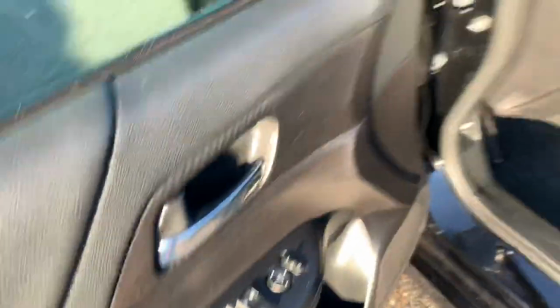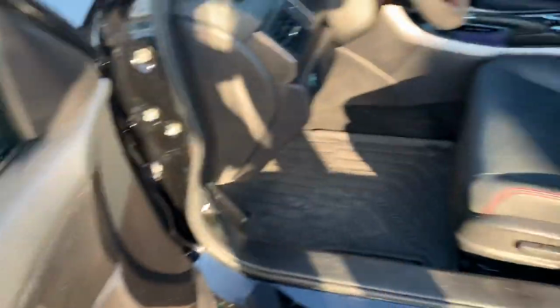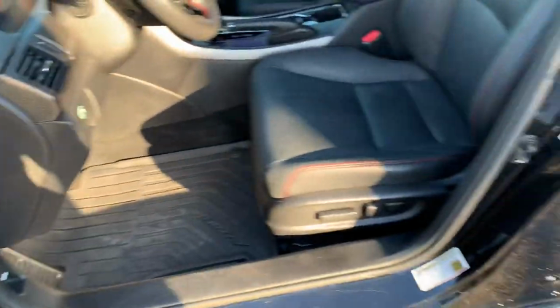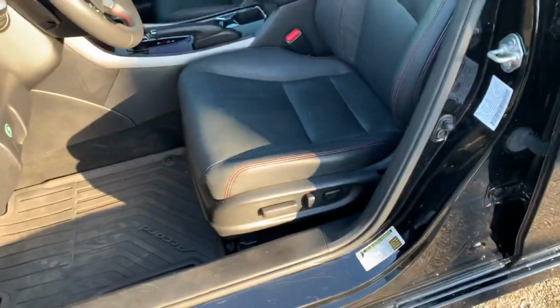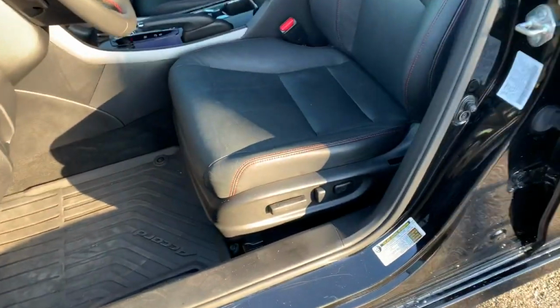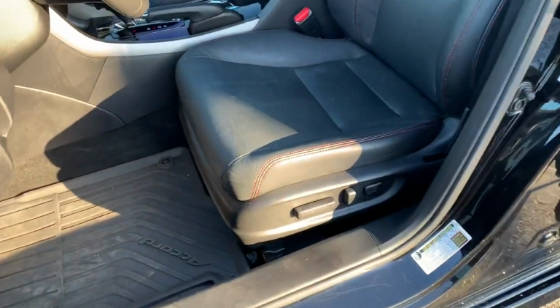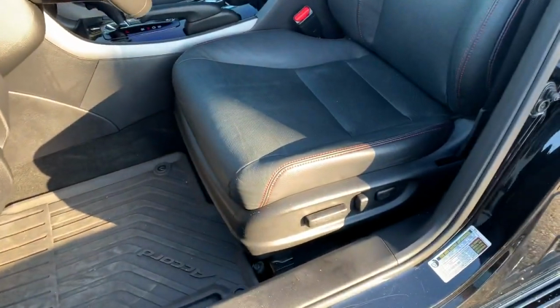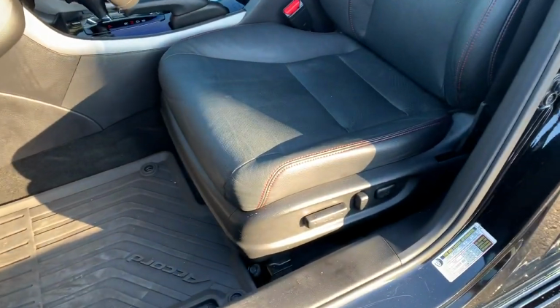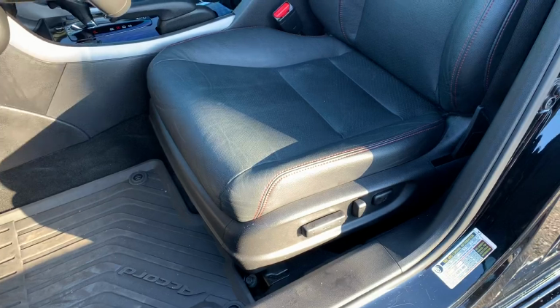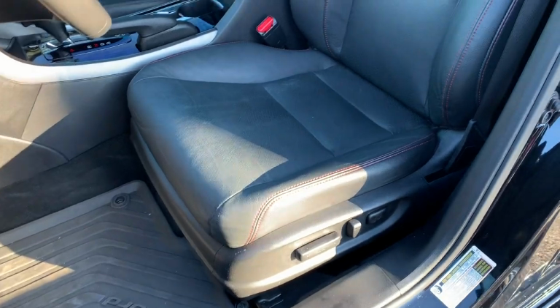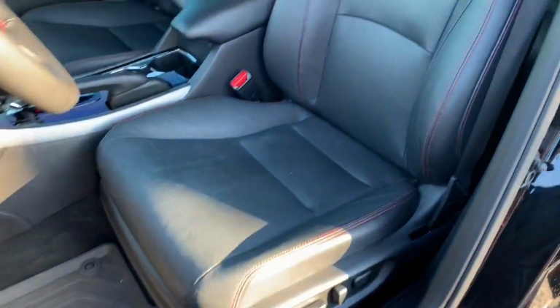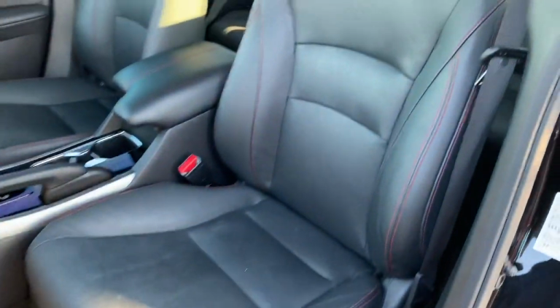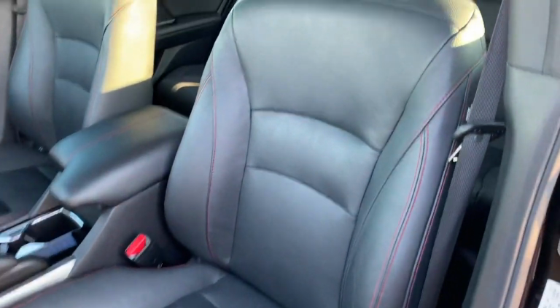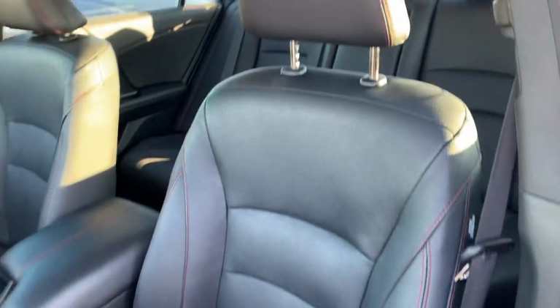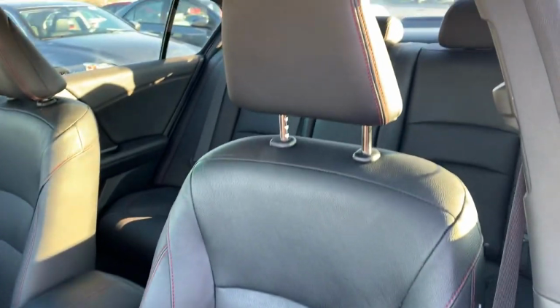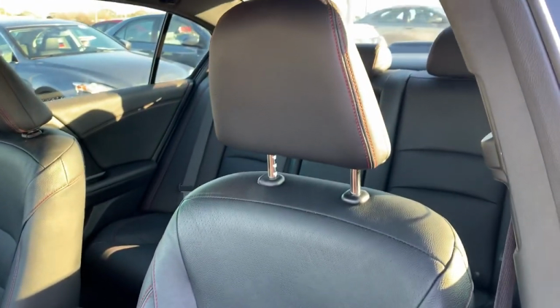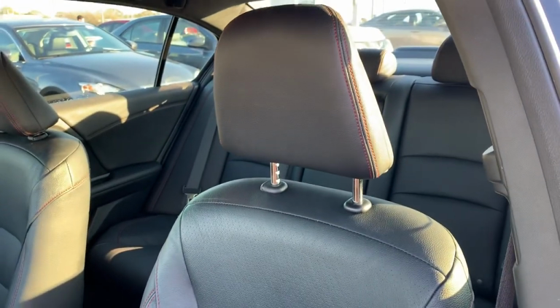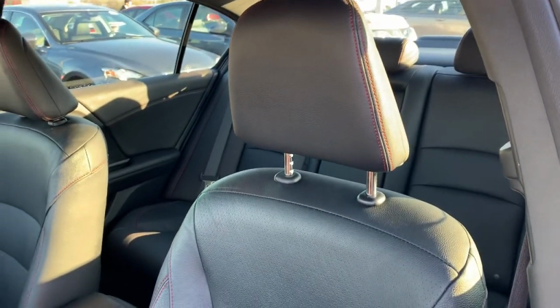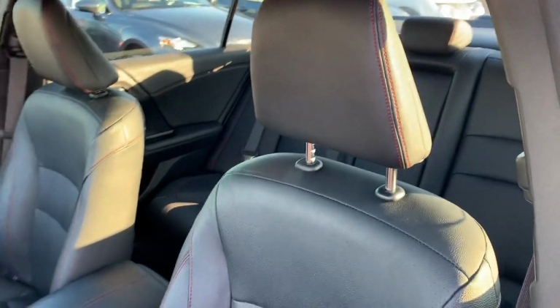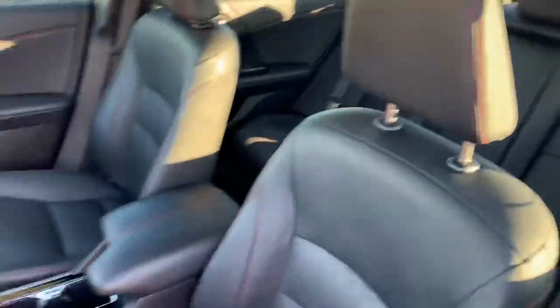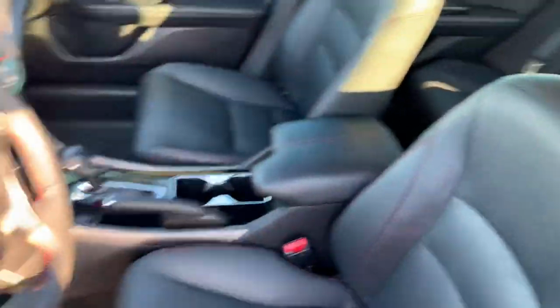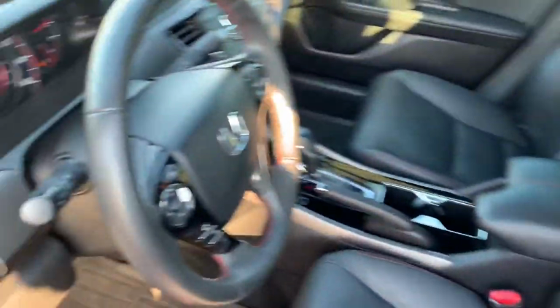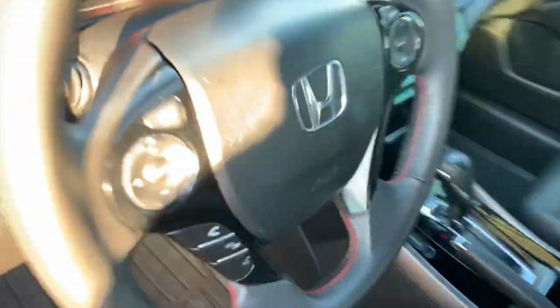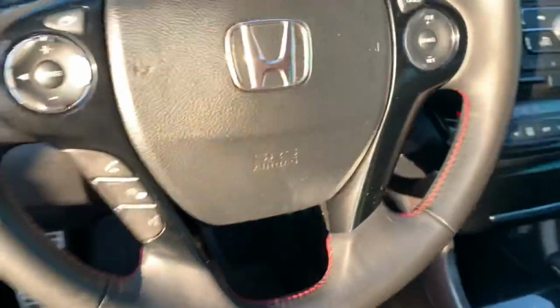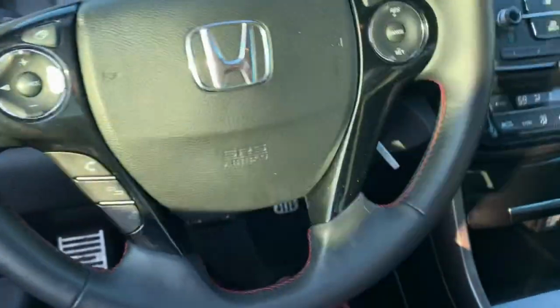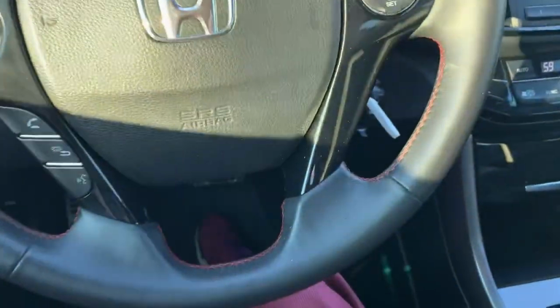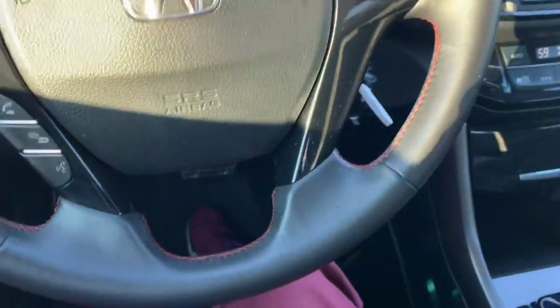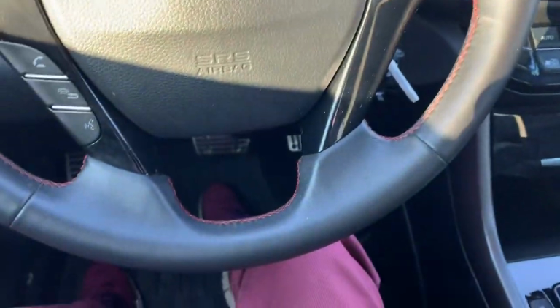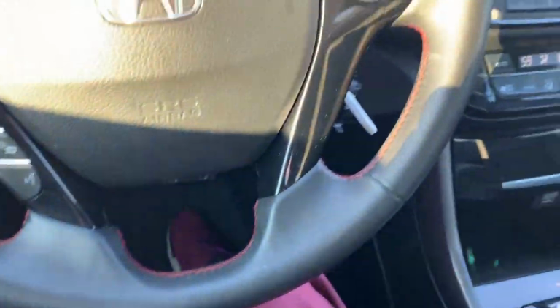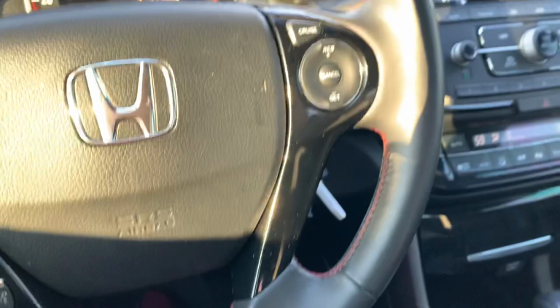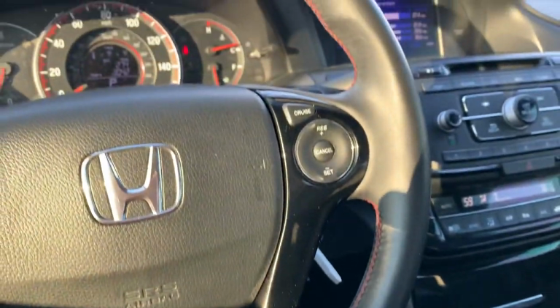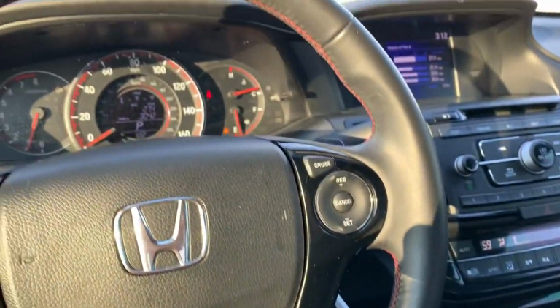You will have a power seat with lumbar support. You'll also notice all-weather floor mats in the footwells of this vehicle. The contrast red stitching and the black leather for the Special Edition, even found on the steering wheel.